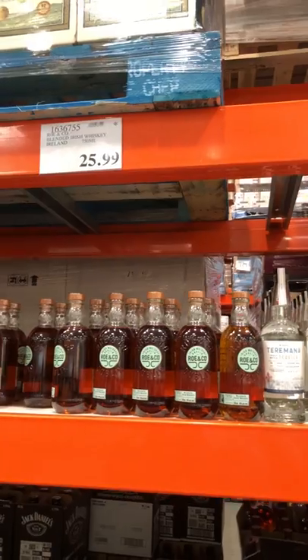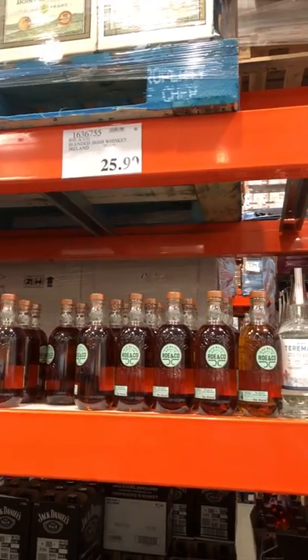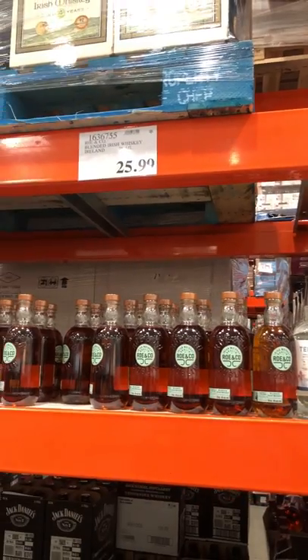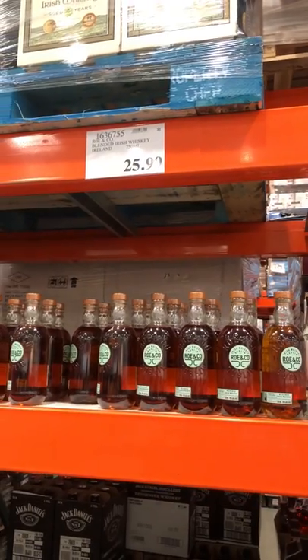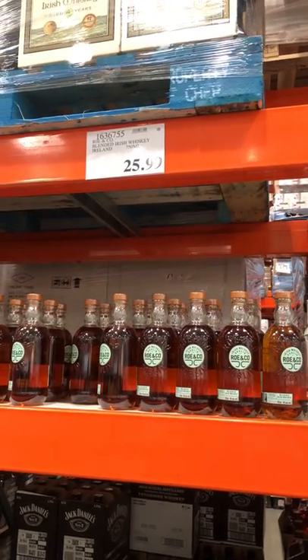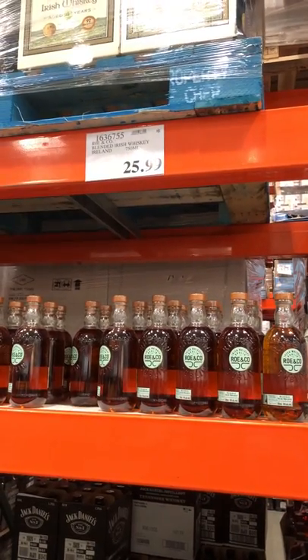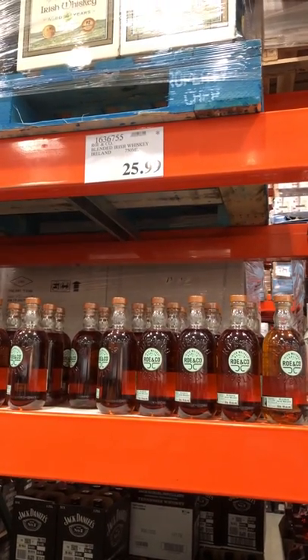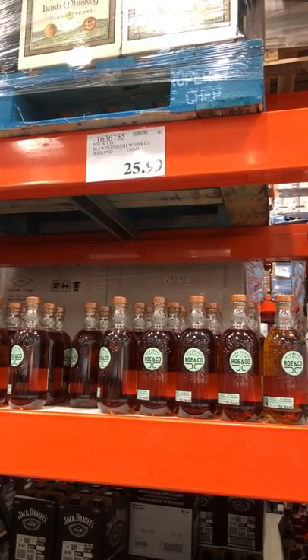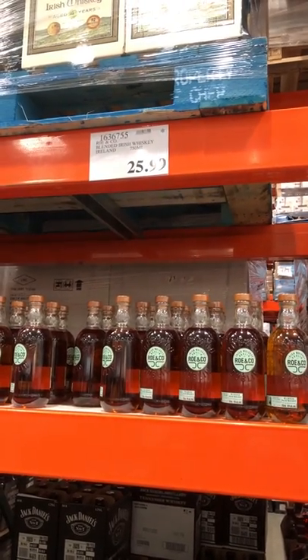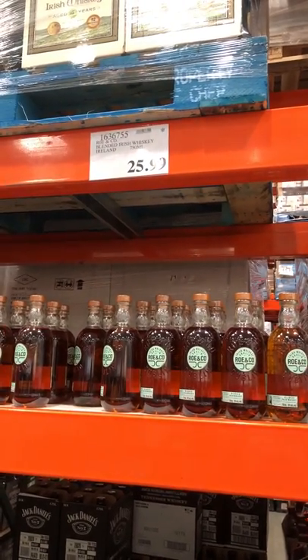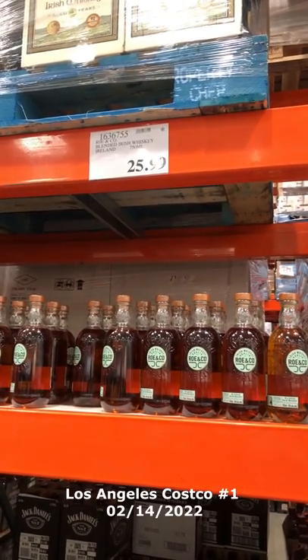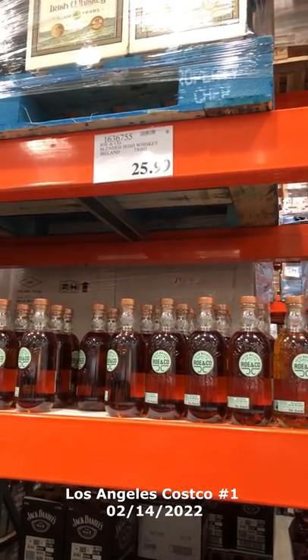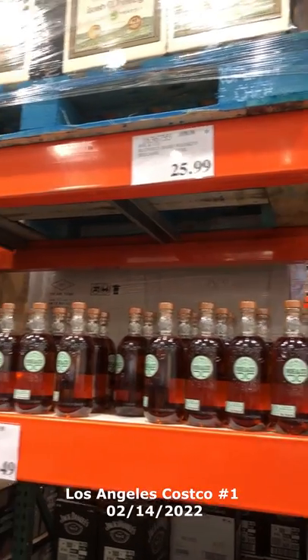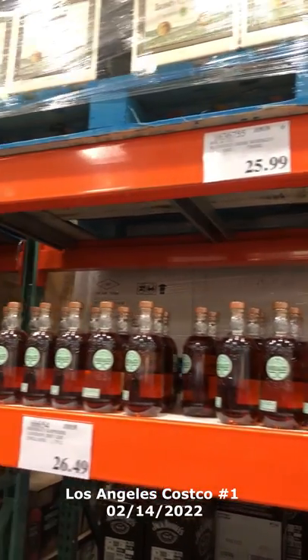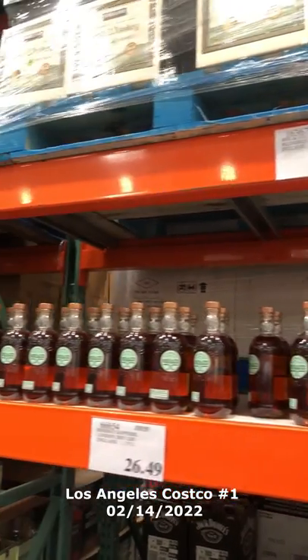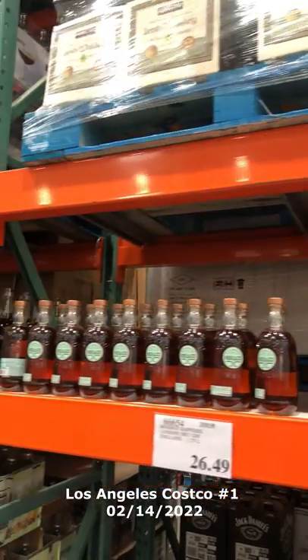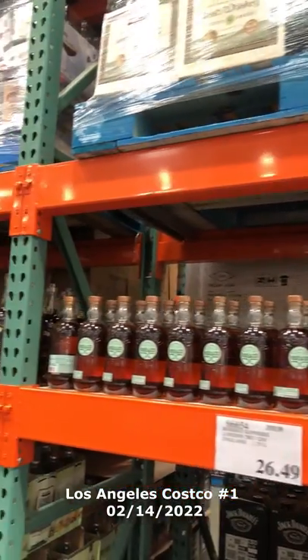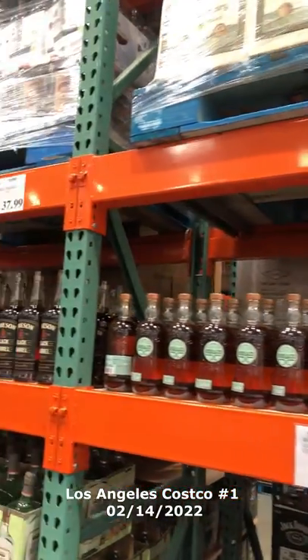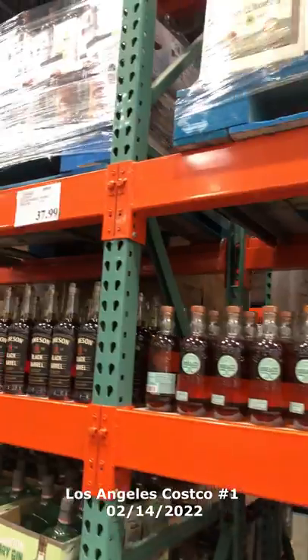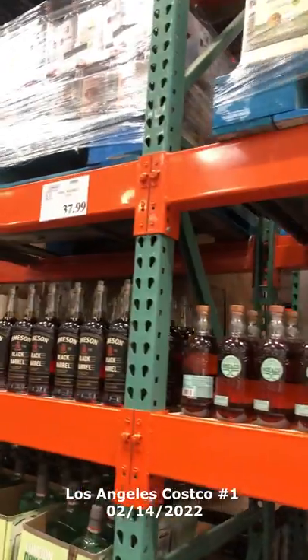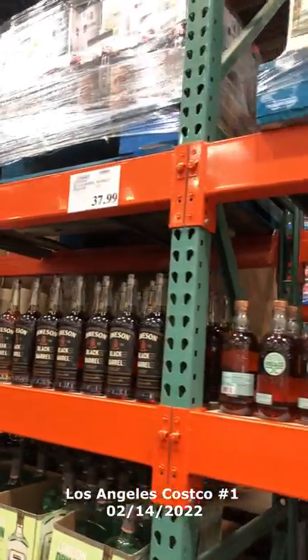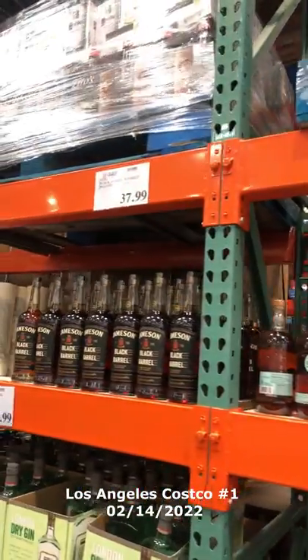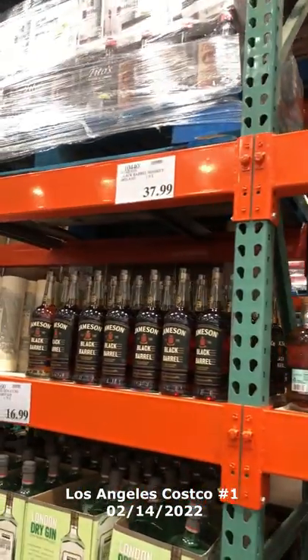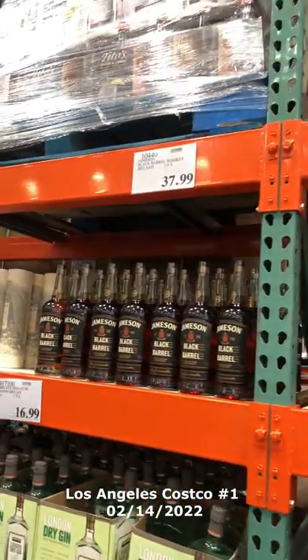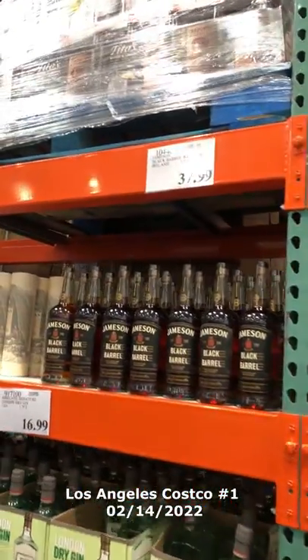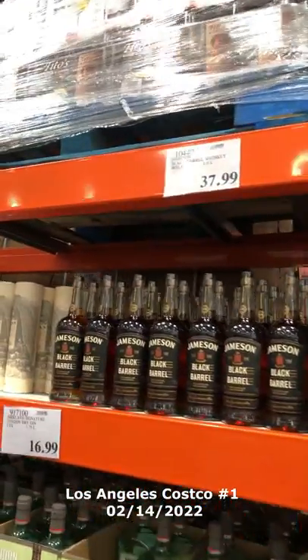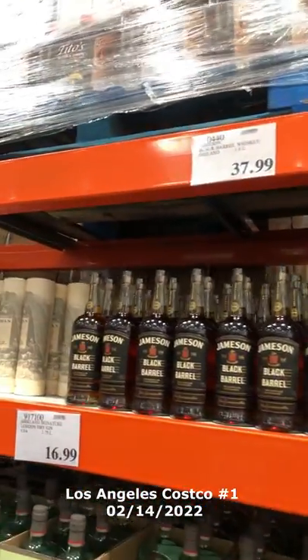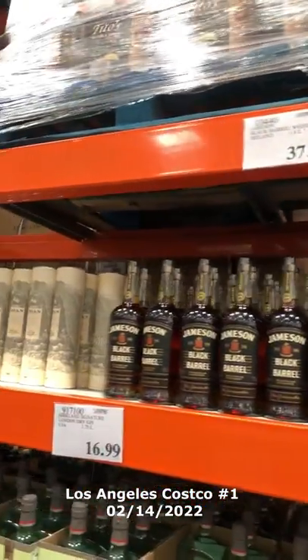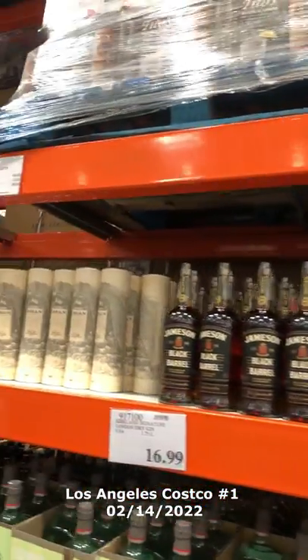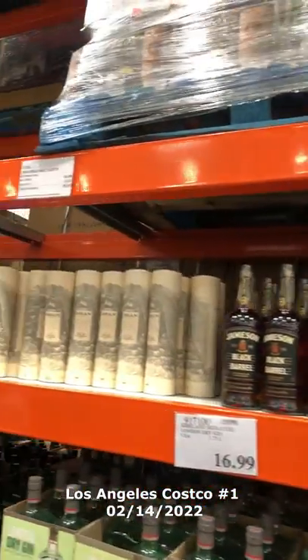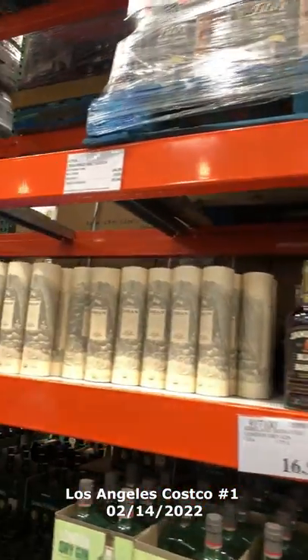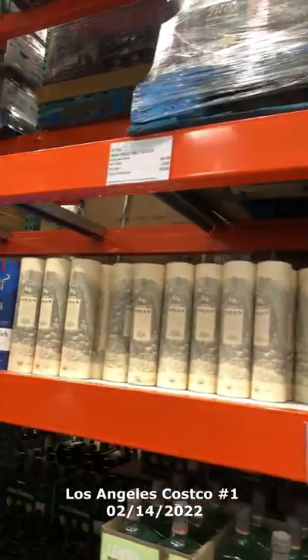All right, so let's break down the game film on this first Los Angeles Costco that I went to this weekend. As you can see here, there are some pretty good deals available.